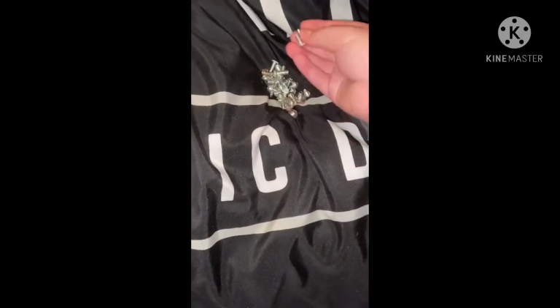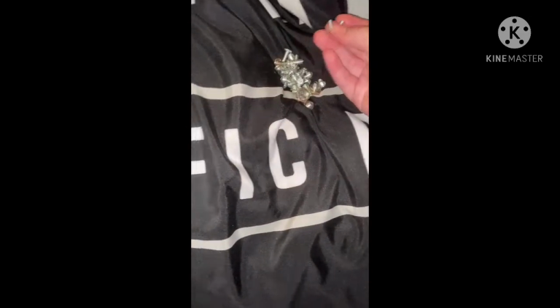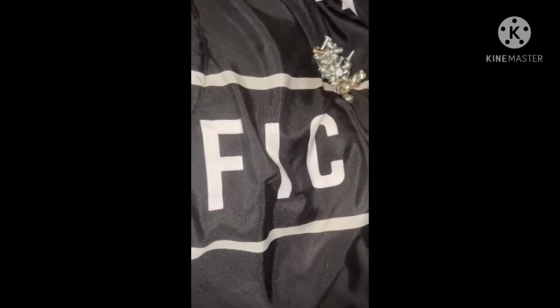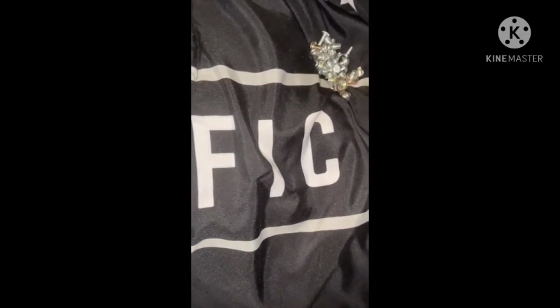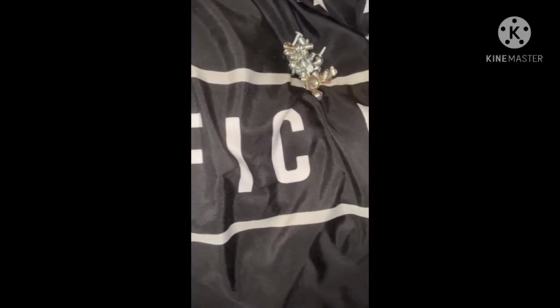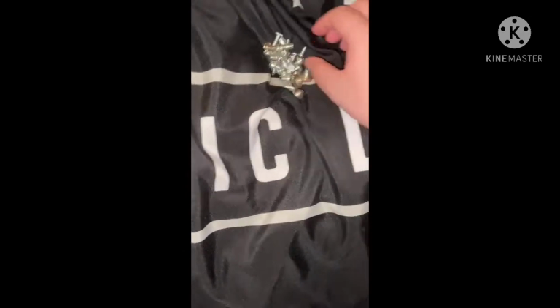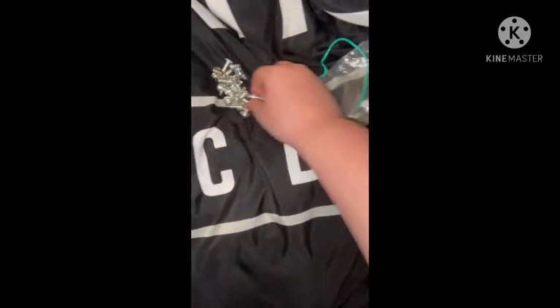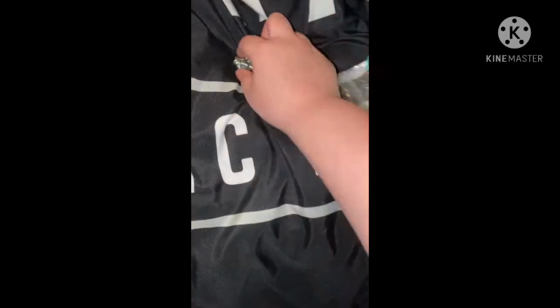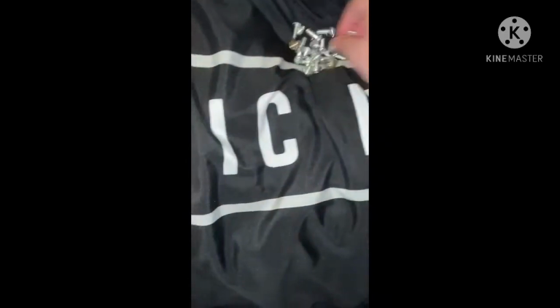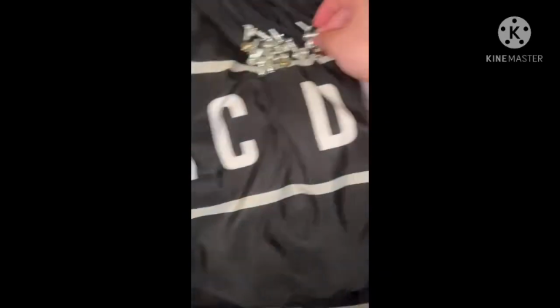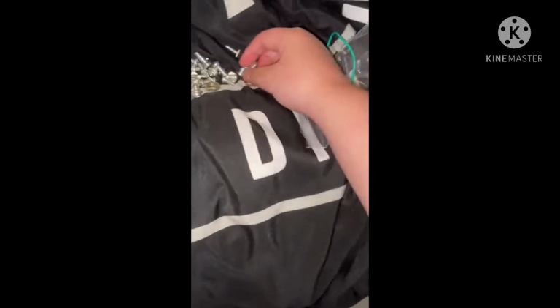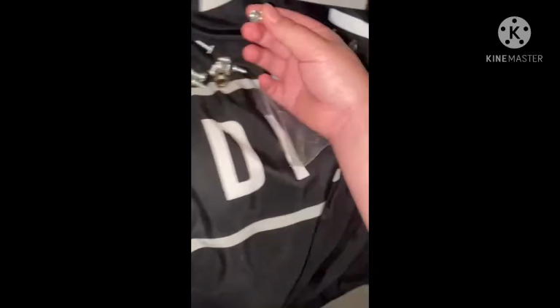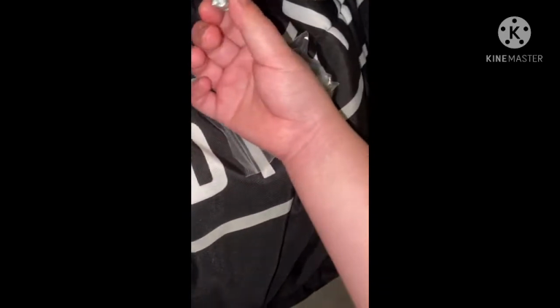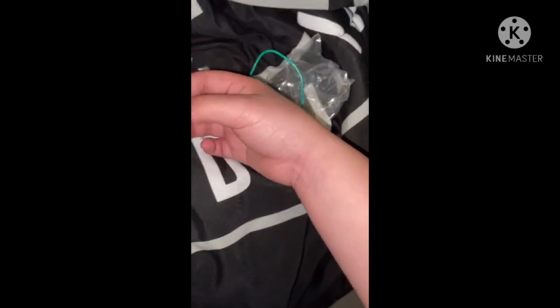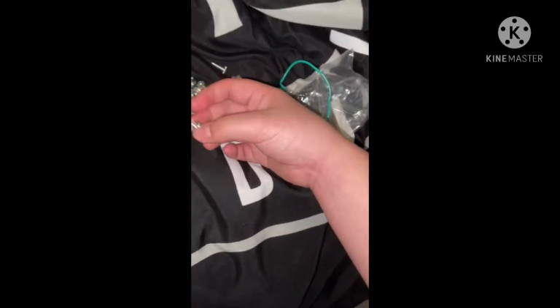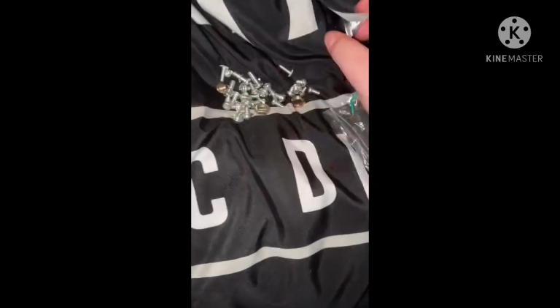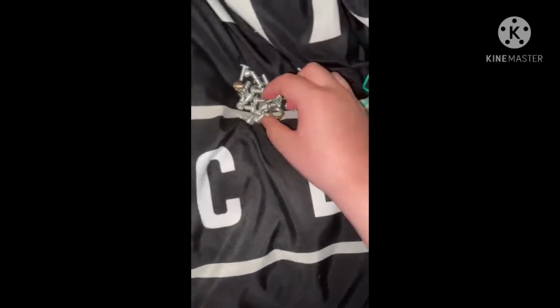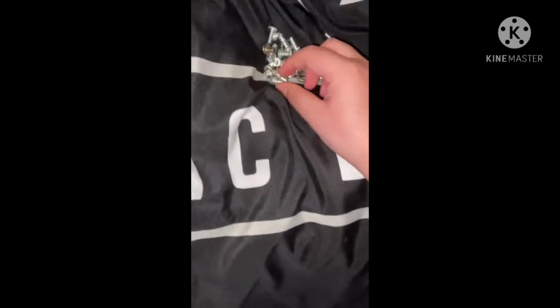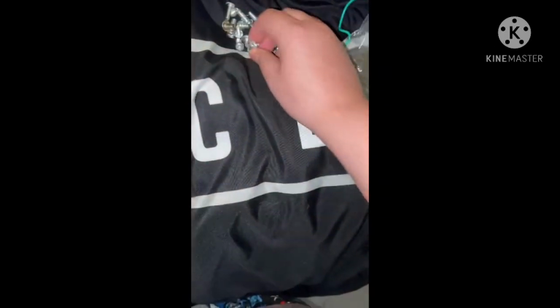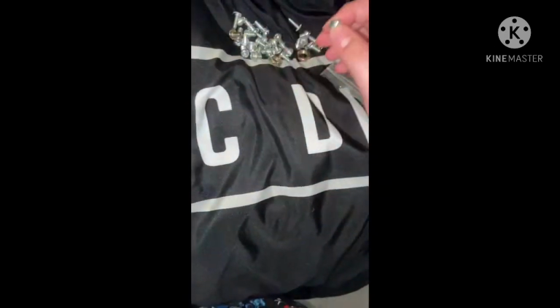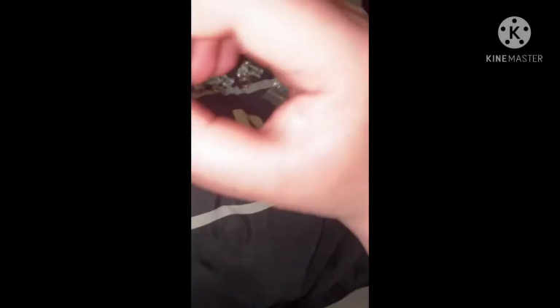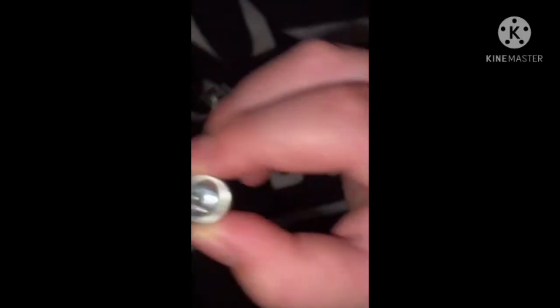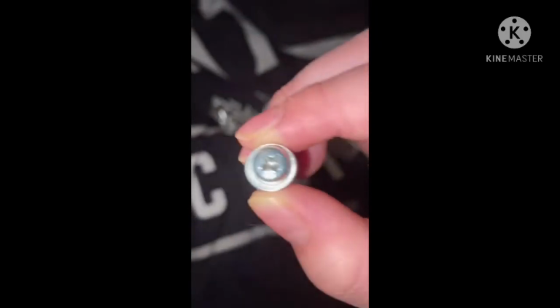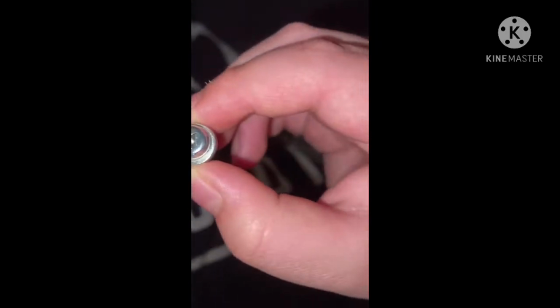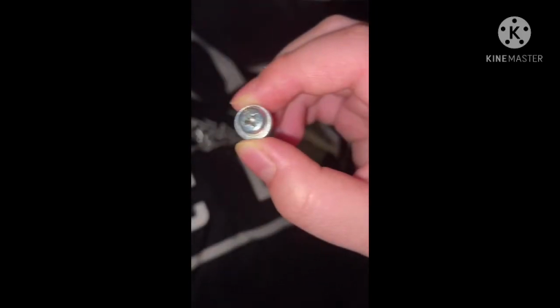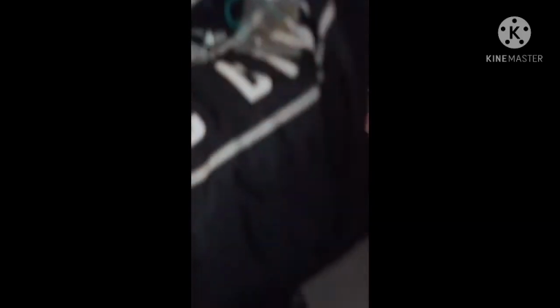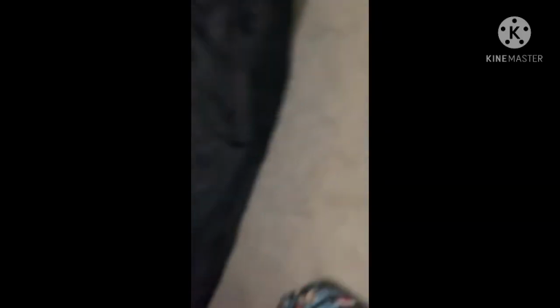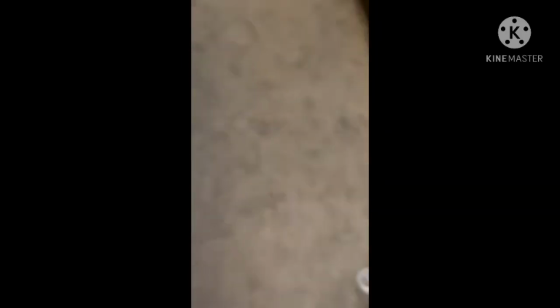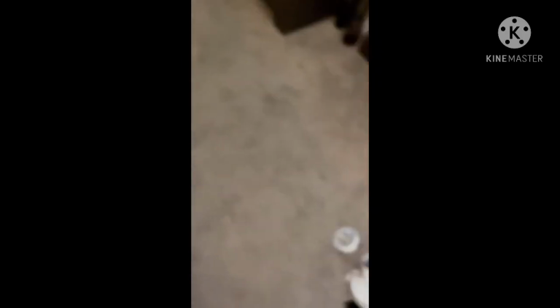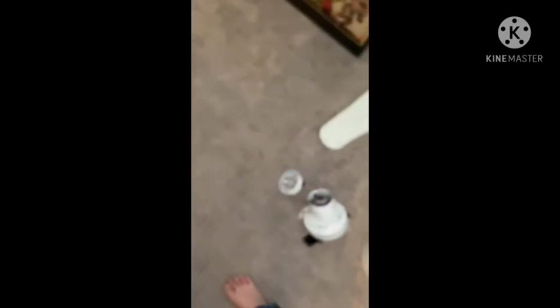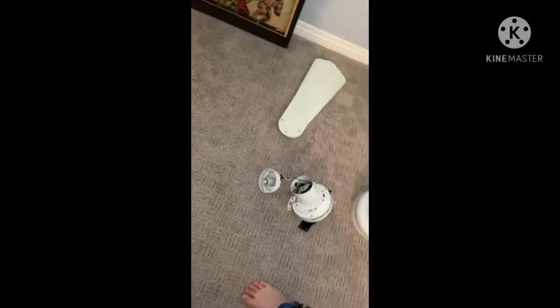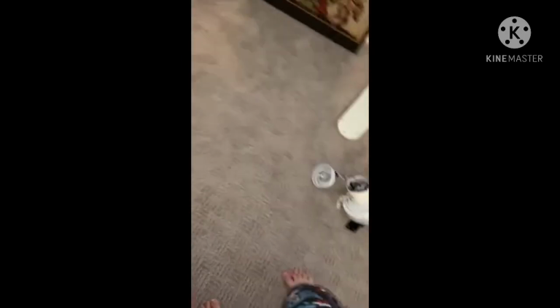First, lay out all of your screws. Some of them might not be the ones, so just eliminate them and put them on the side. The ones you want are the big ones. Mine do not have fiber washers.